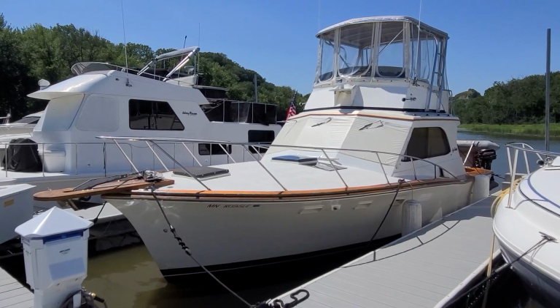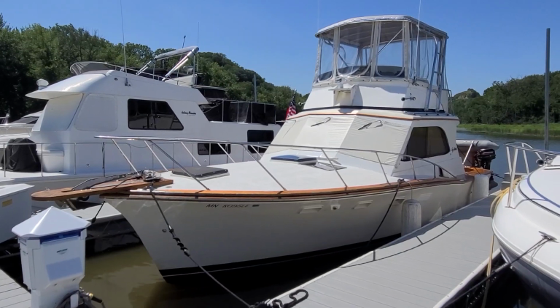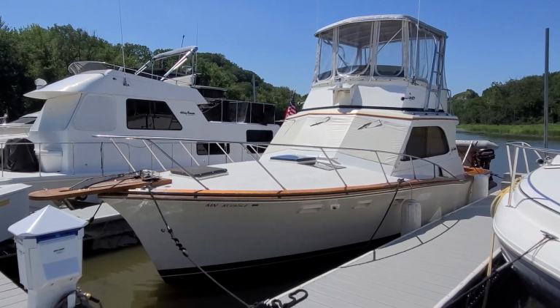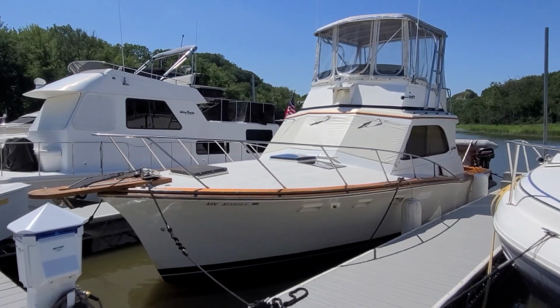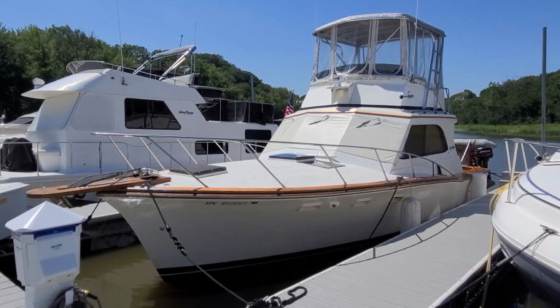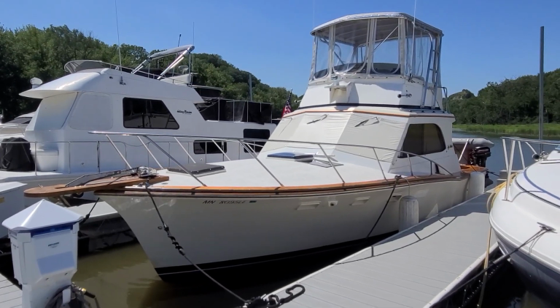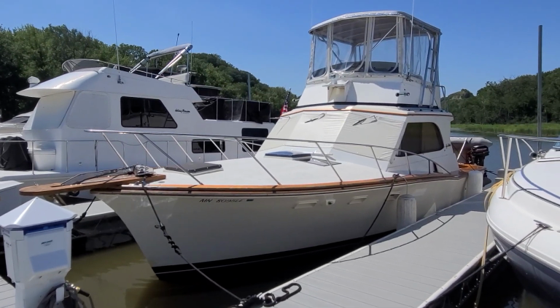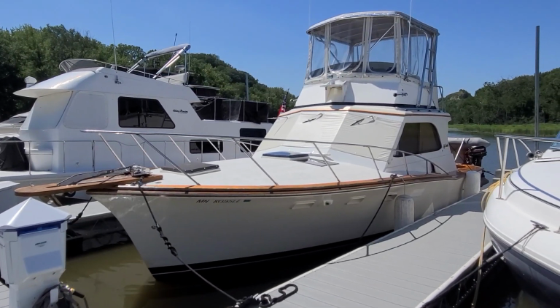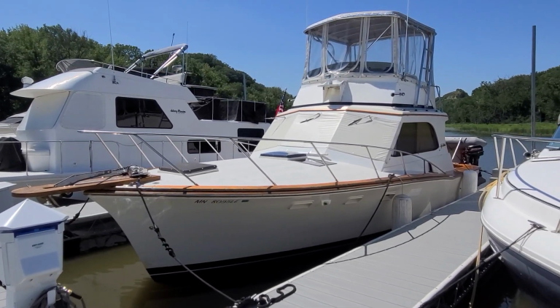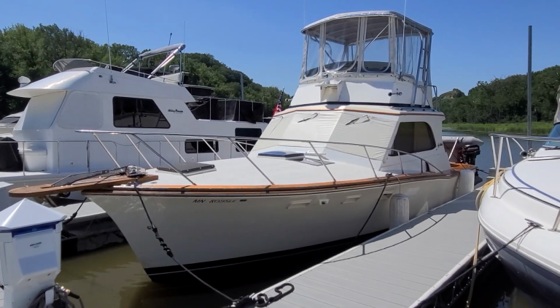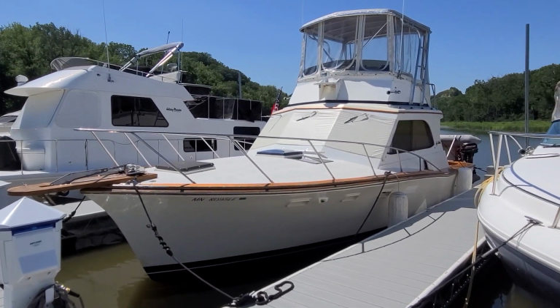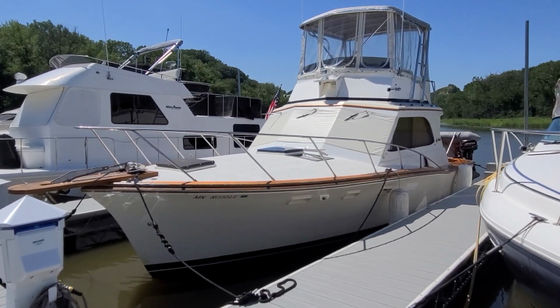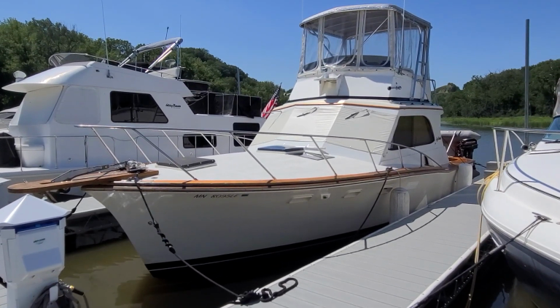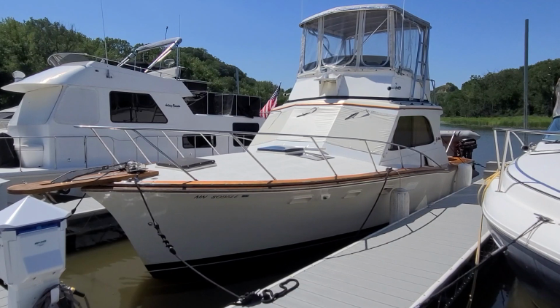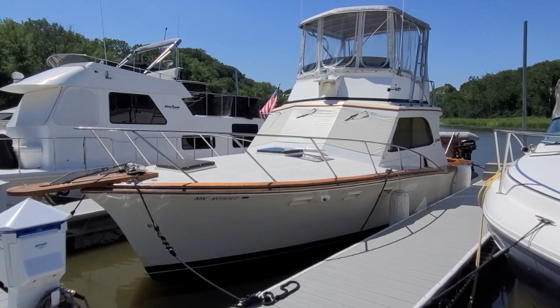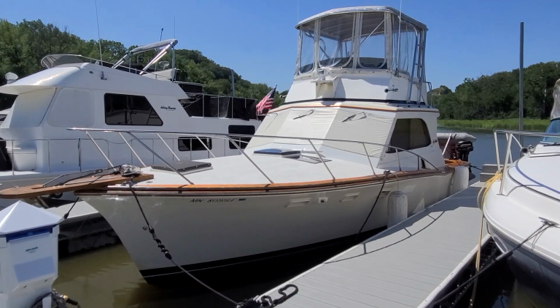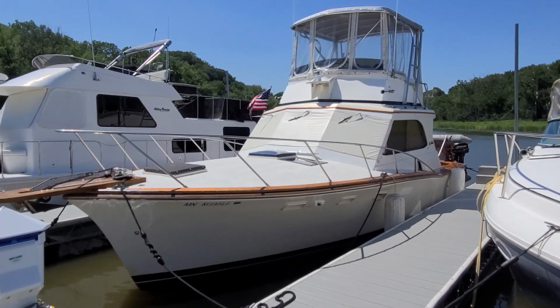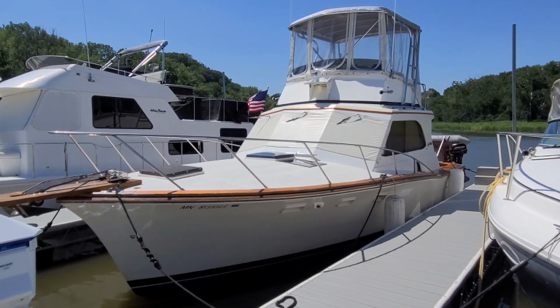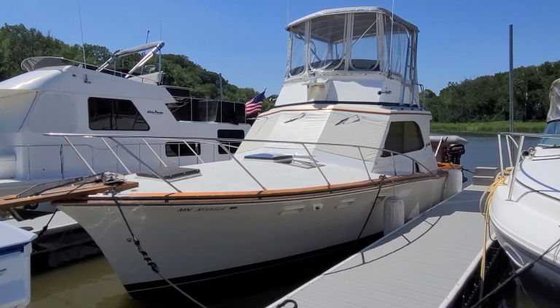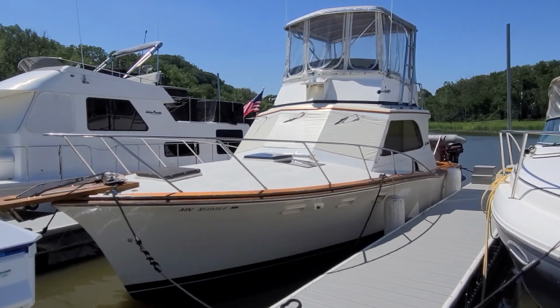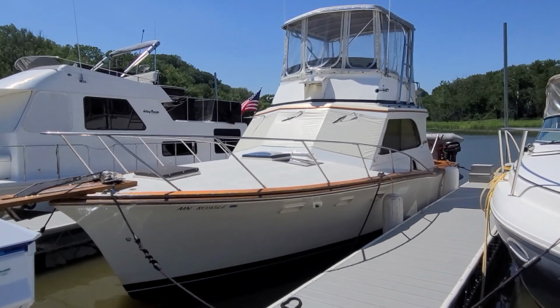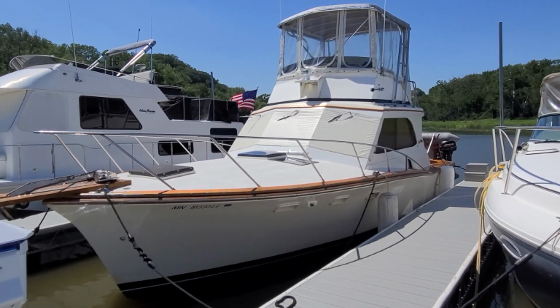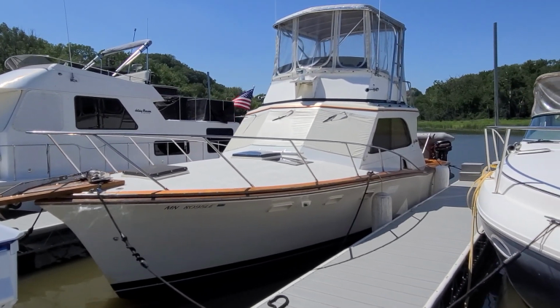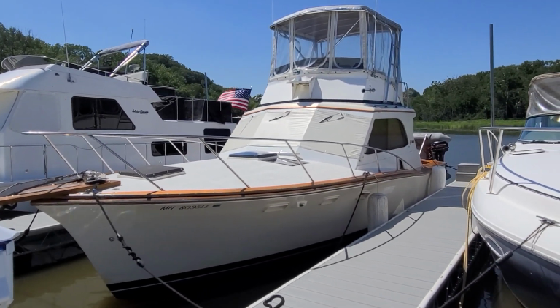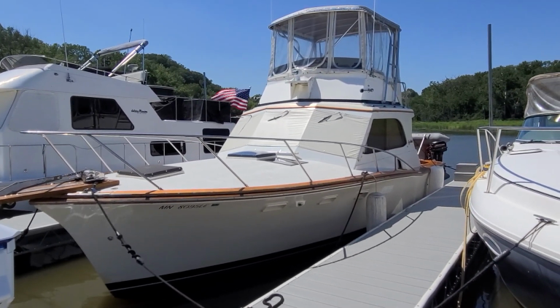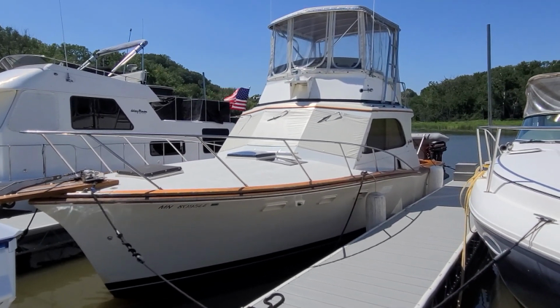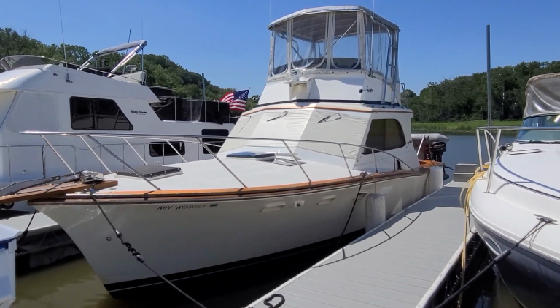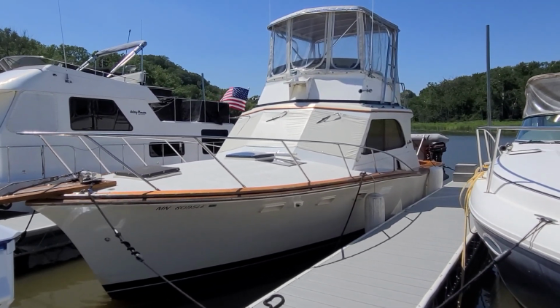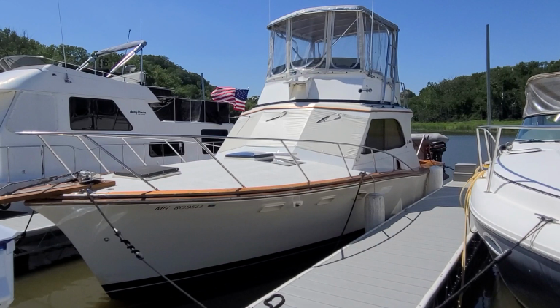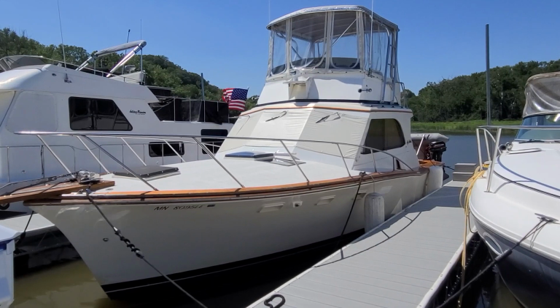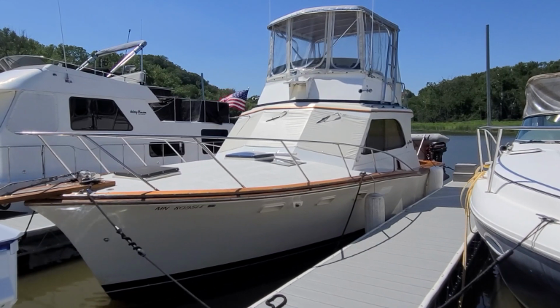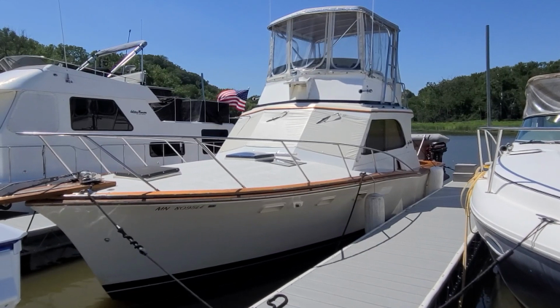Hi, Zach Pater here at River Valley Marine in Red Wing, Minnesota. And if you love superior quality, affordable but nice, high quality boats, take a look at this.